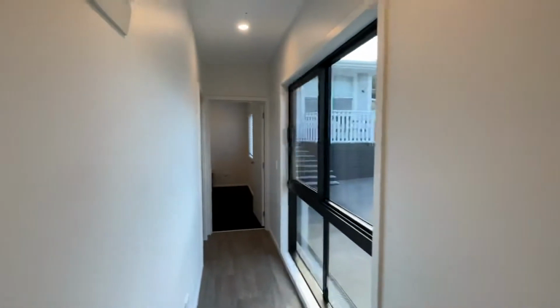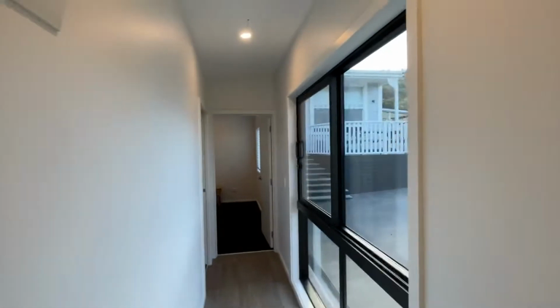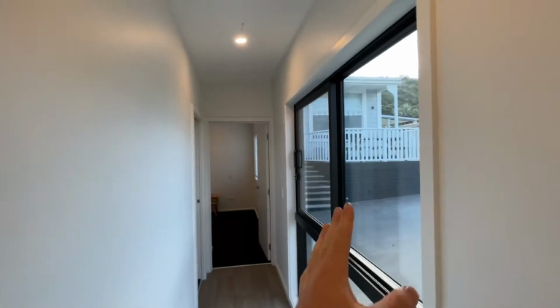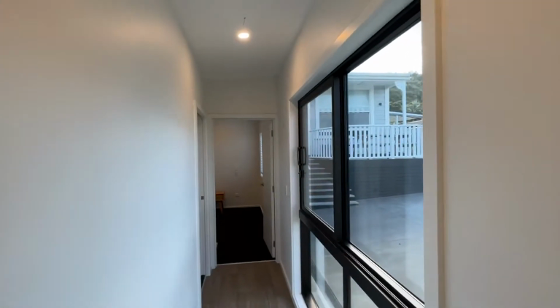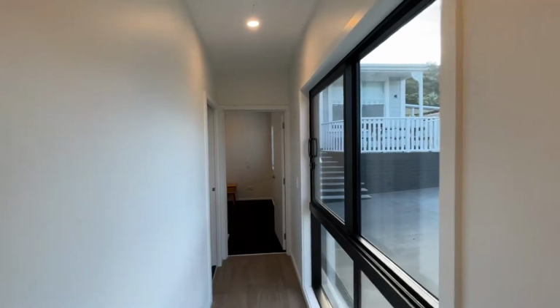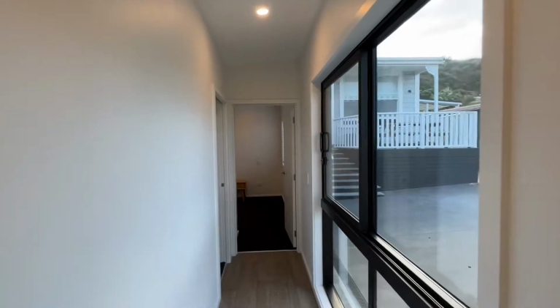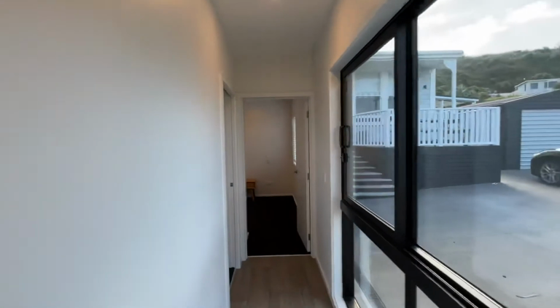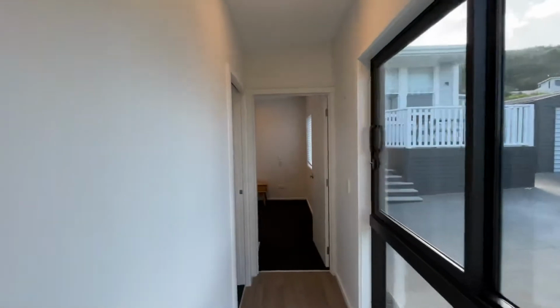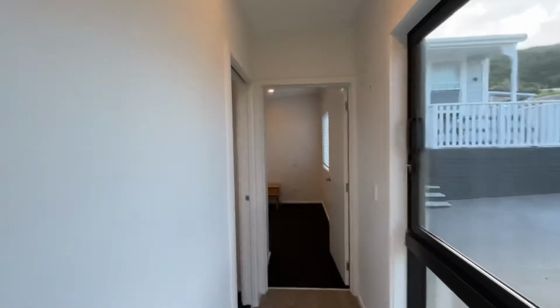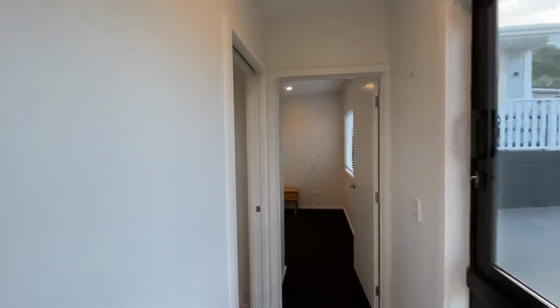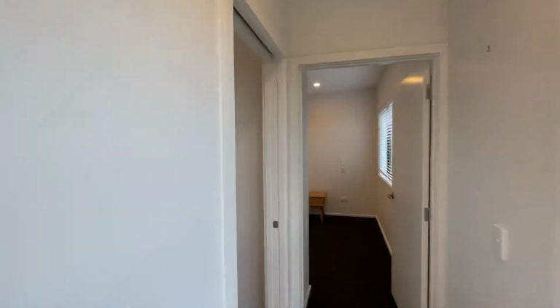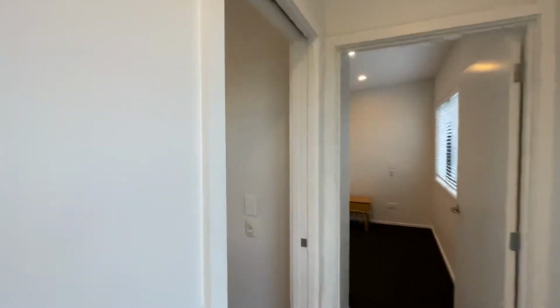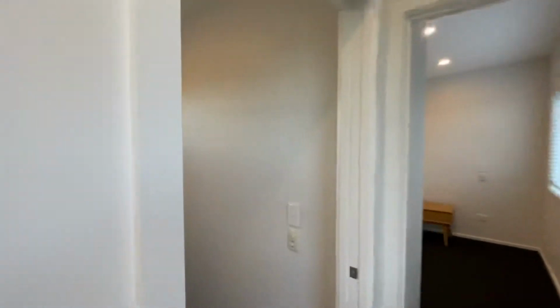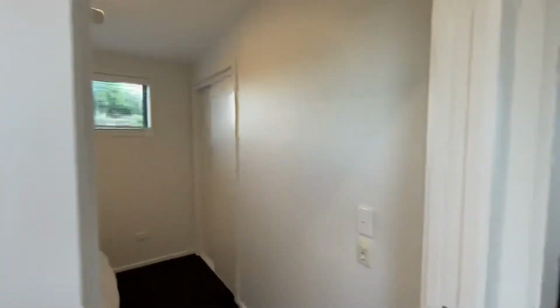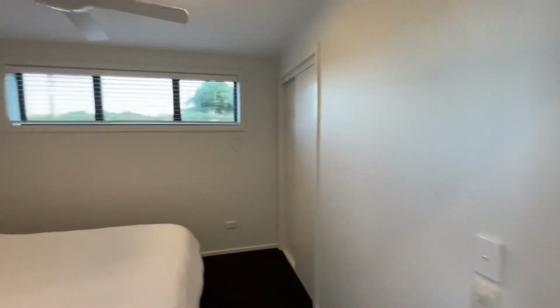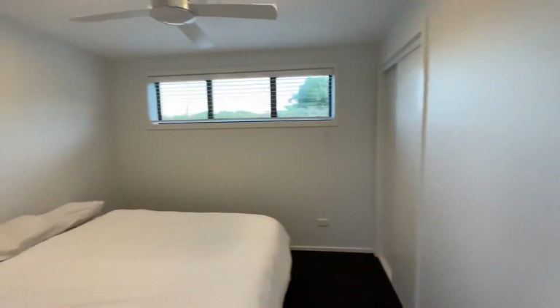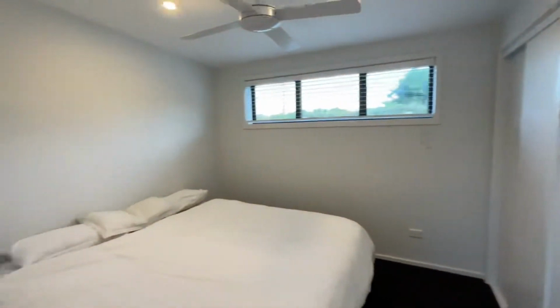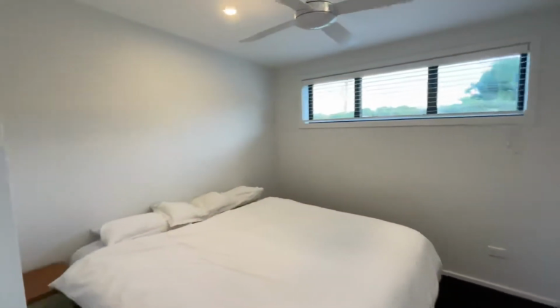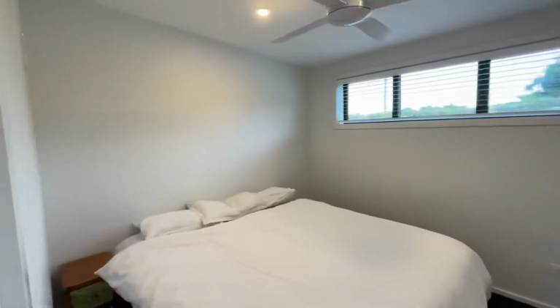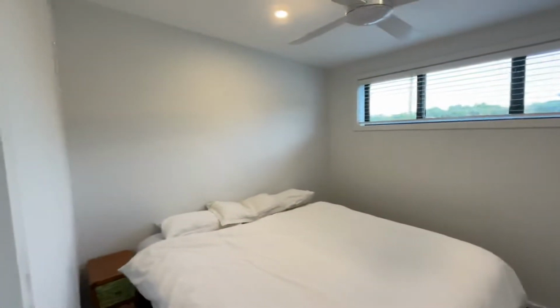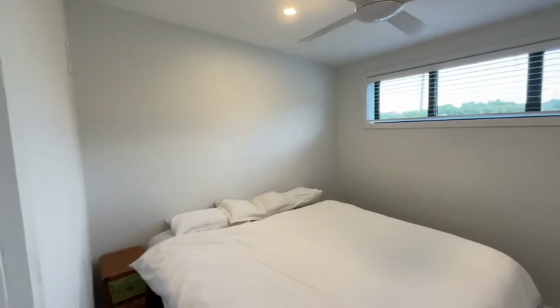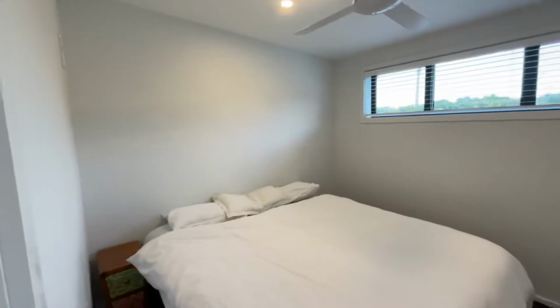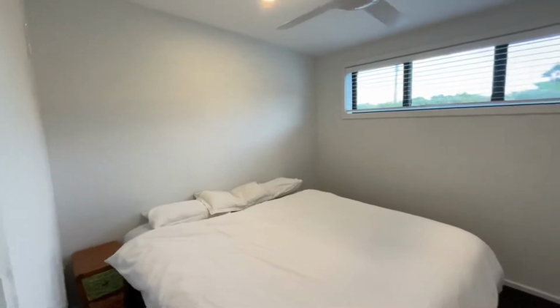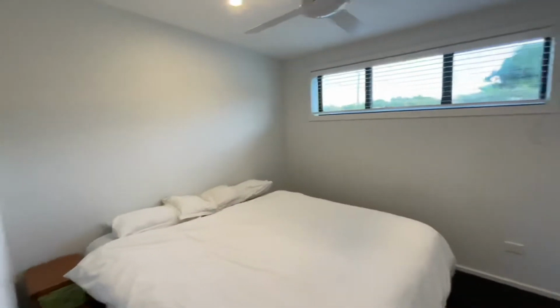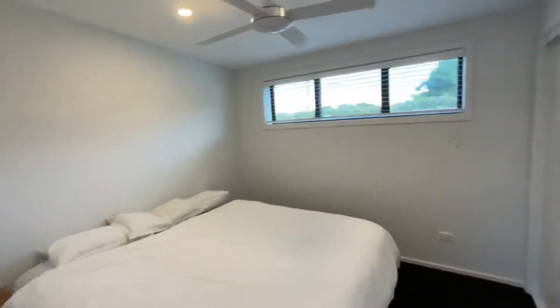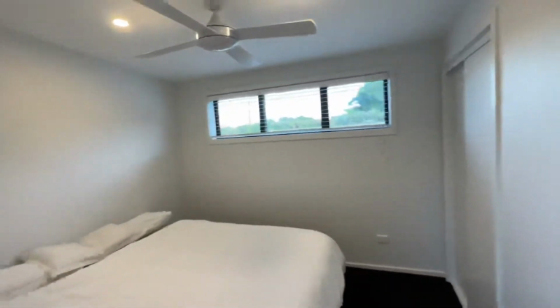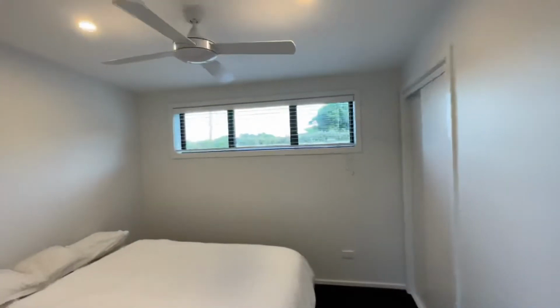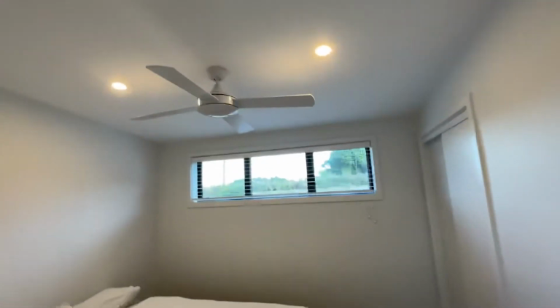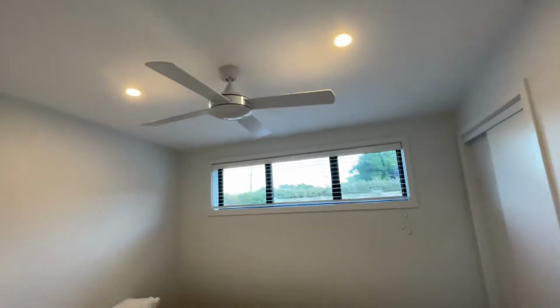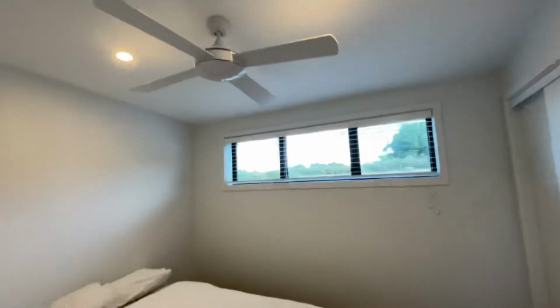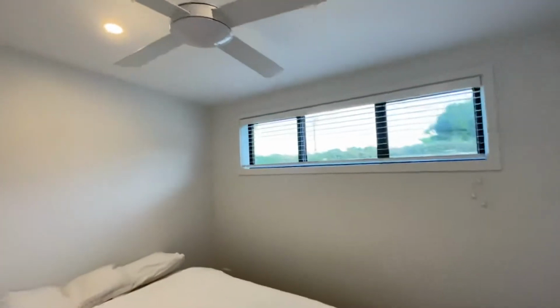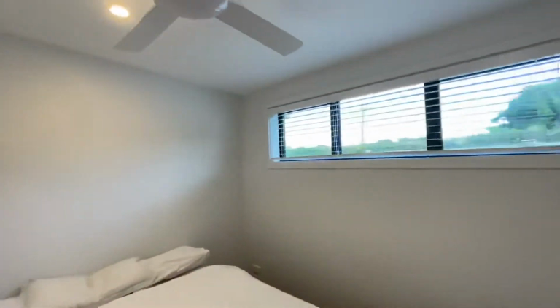Blinds are also to be installed here. To our left is bedroom number one. This bedroom has built-in storage and, as you can see, also a fan.